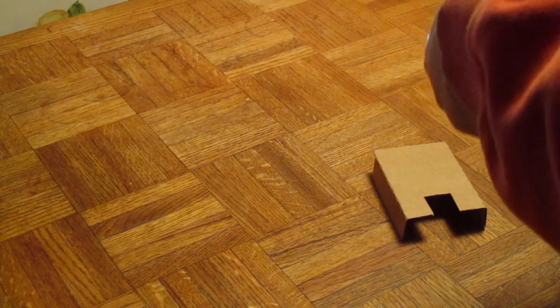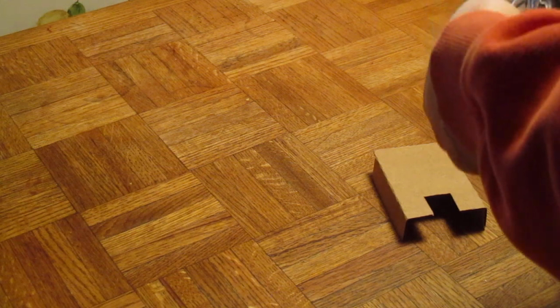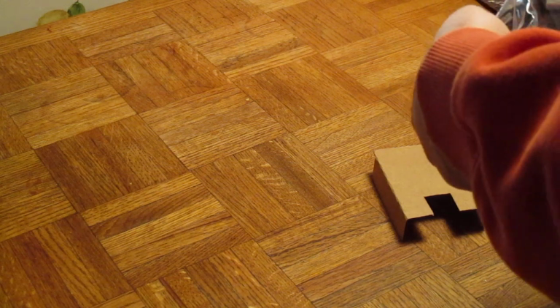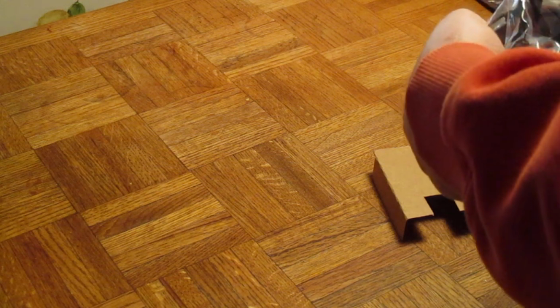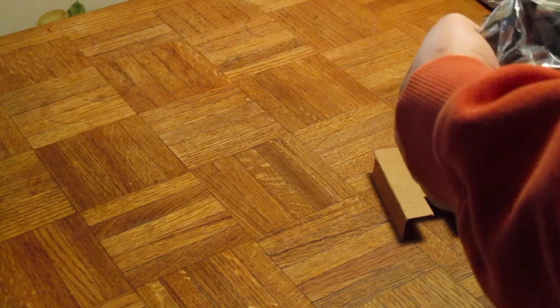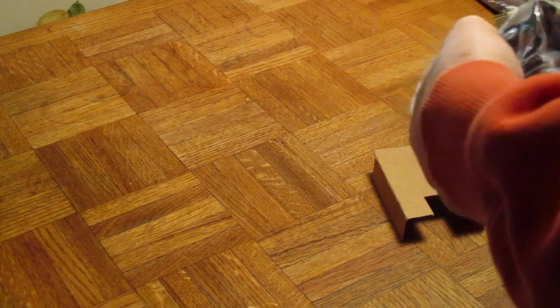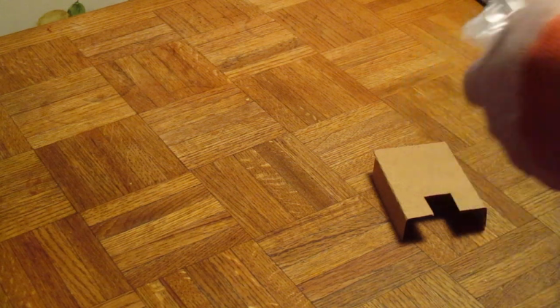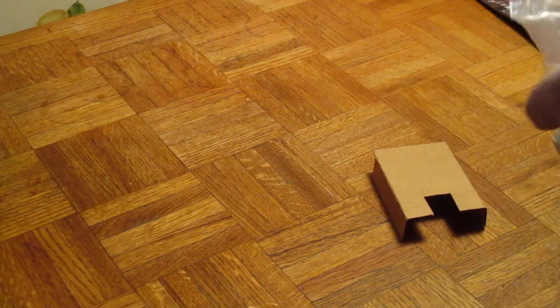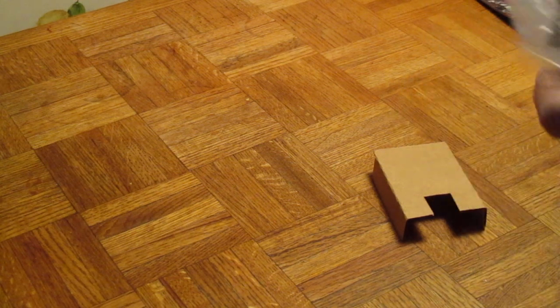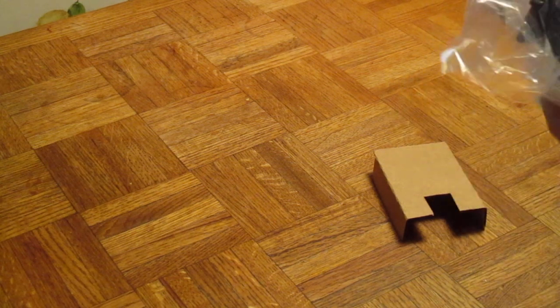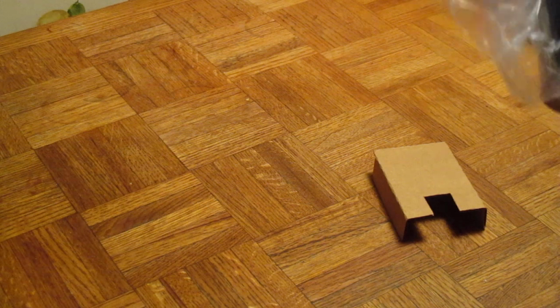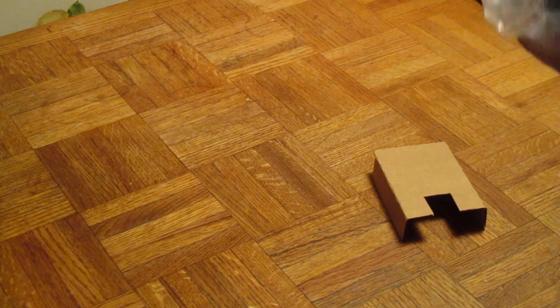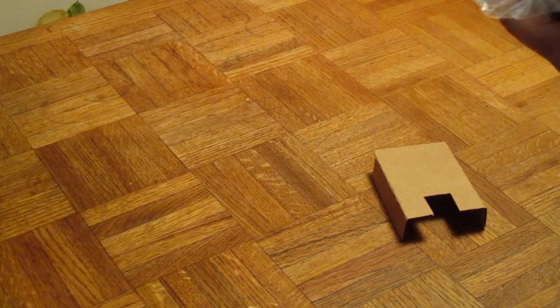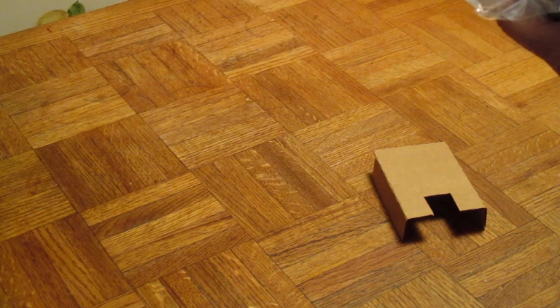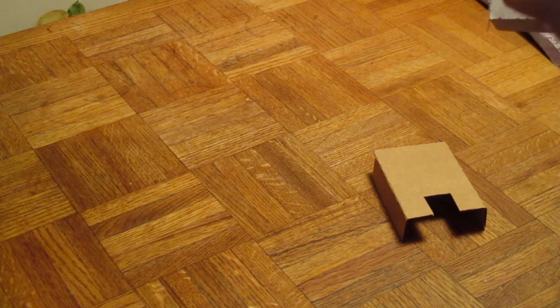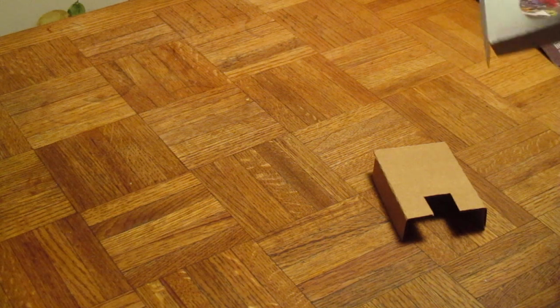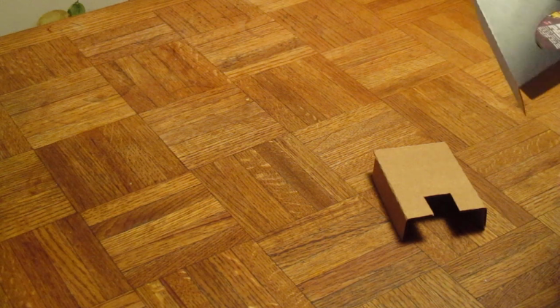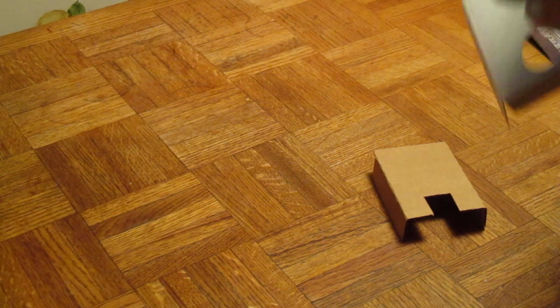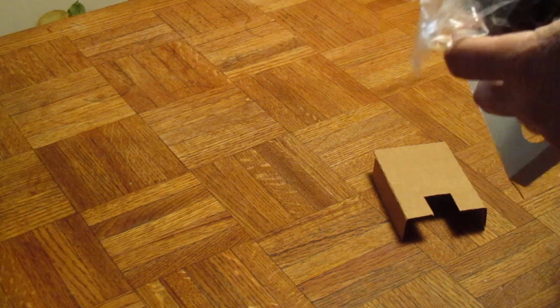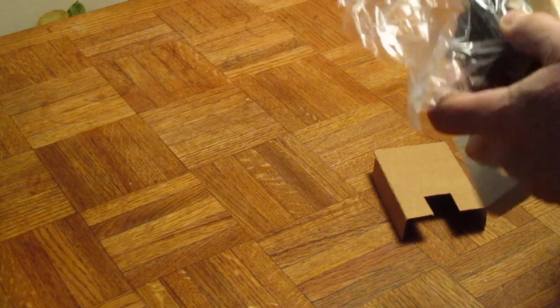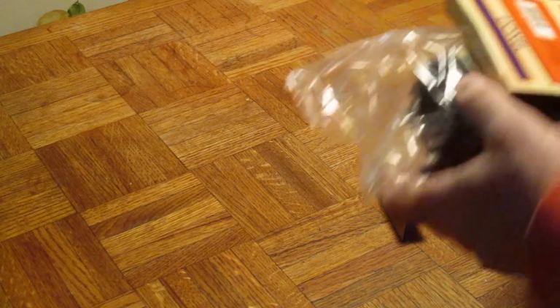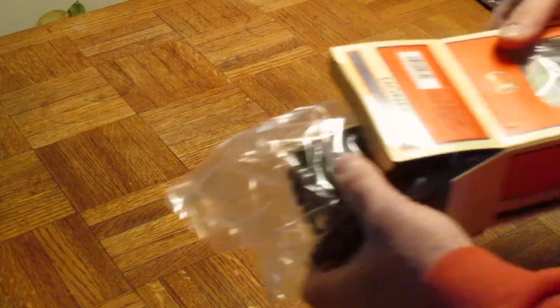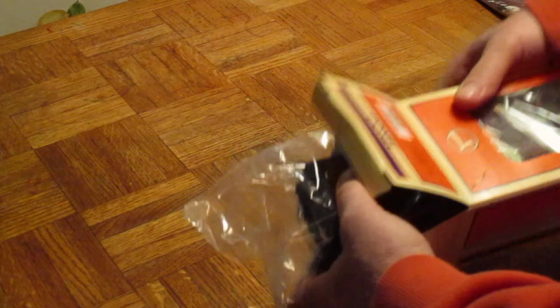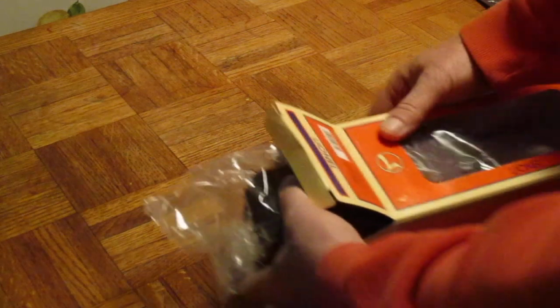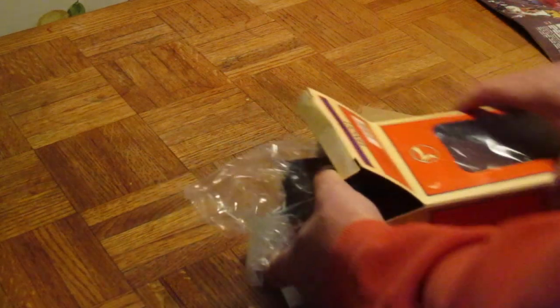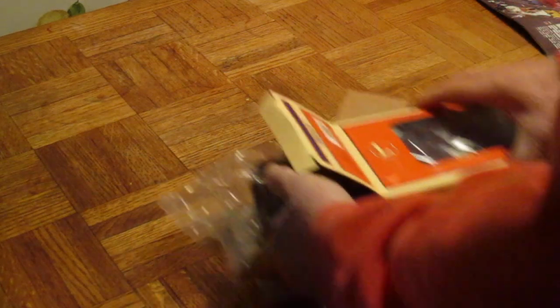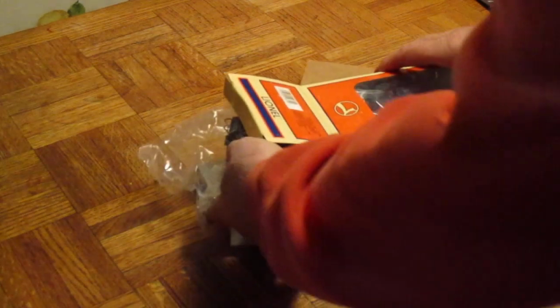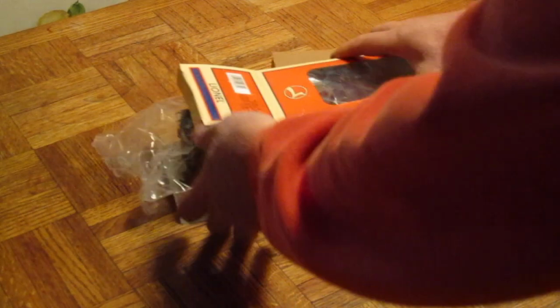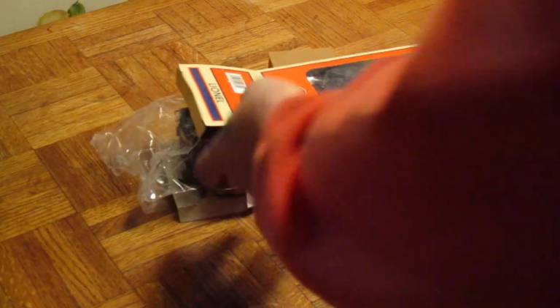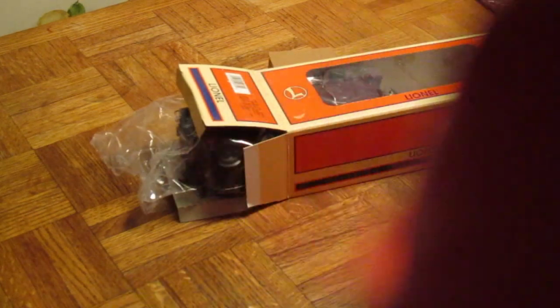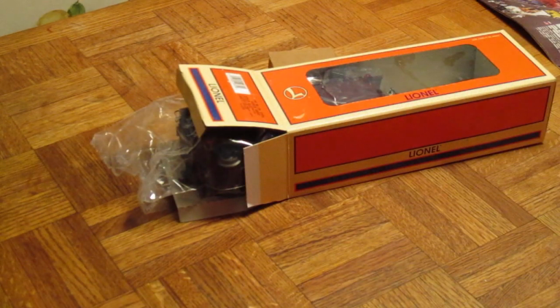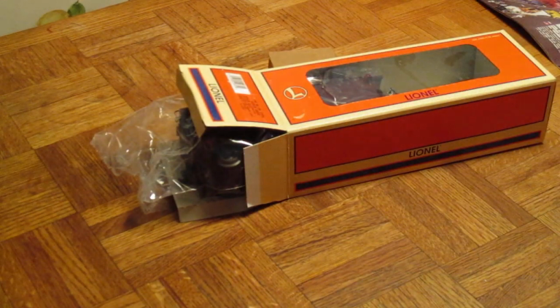This is brand new — not even taken out of the box. Brand new. That's what they listed it at.